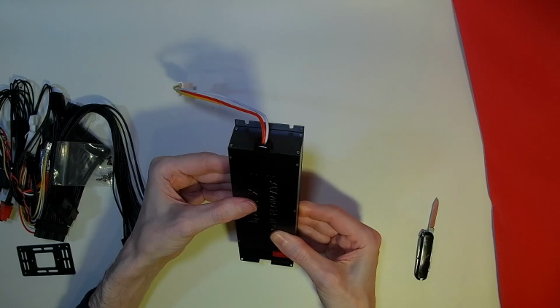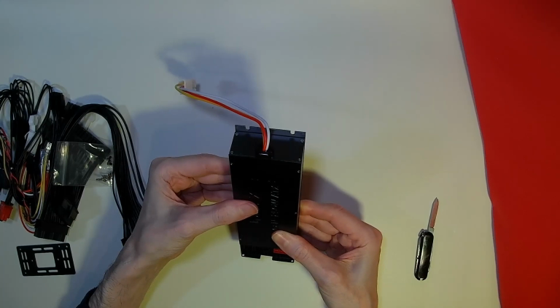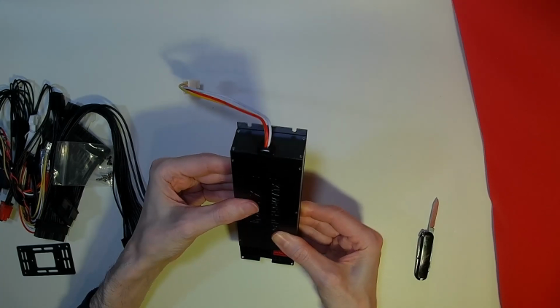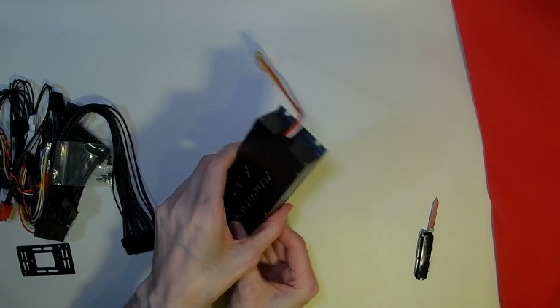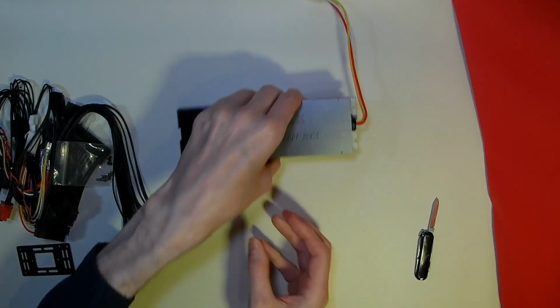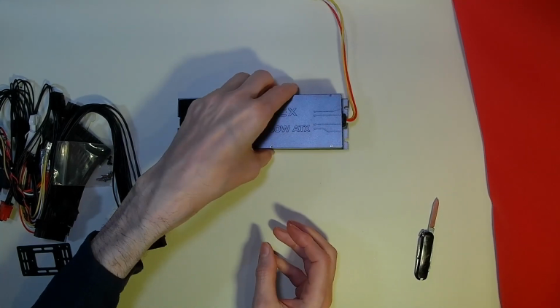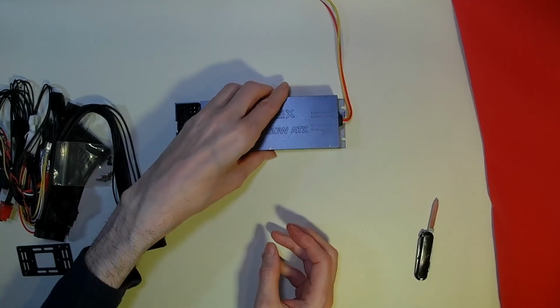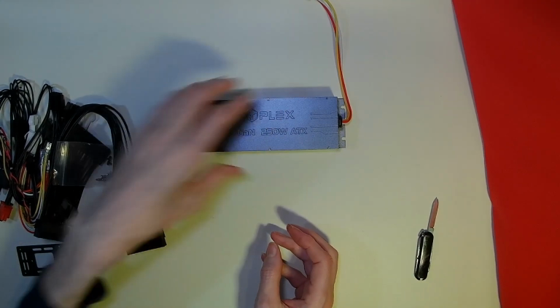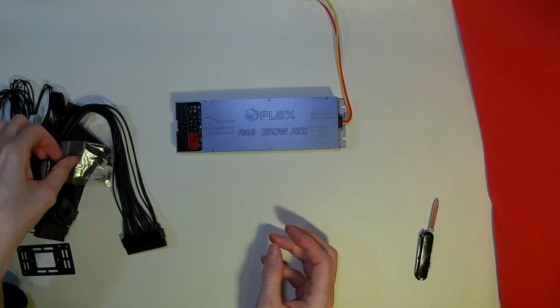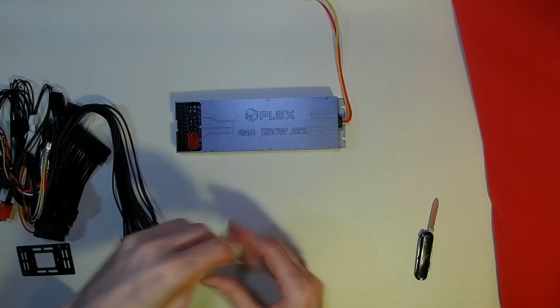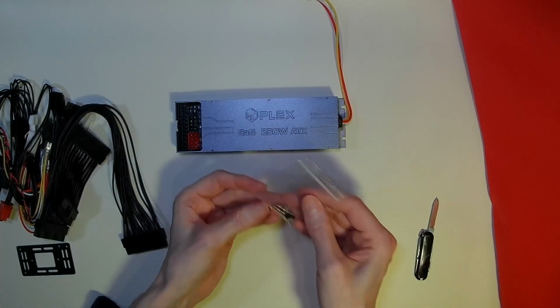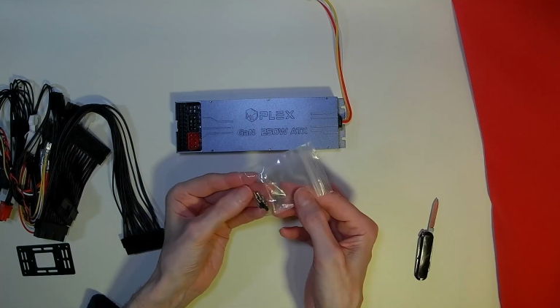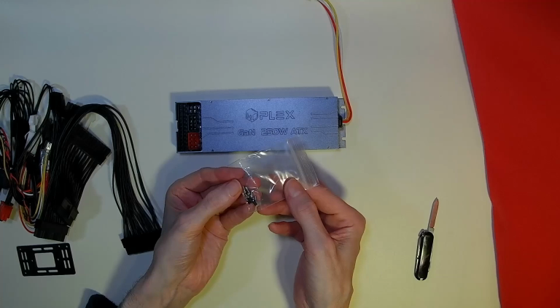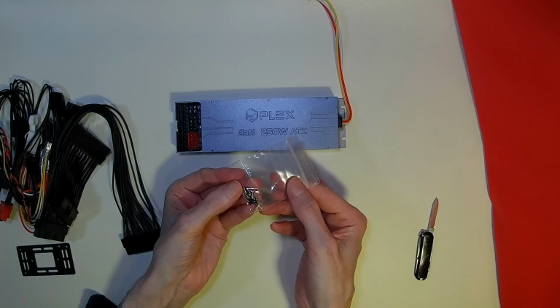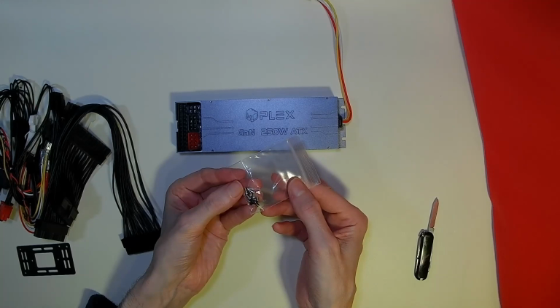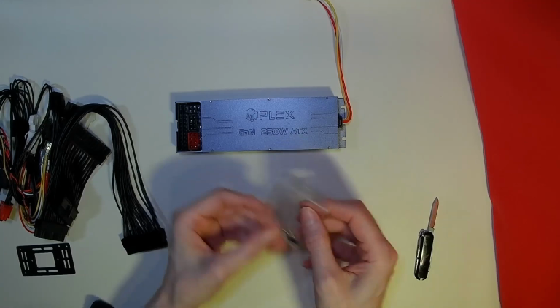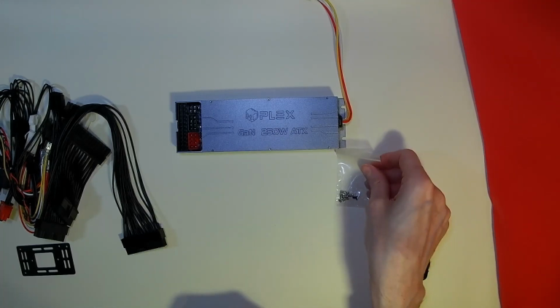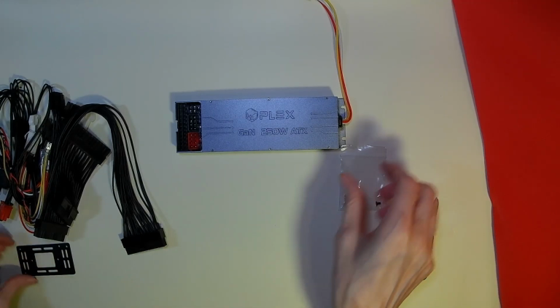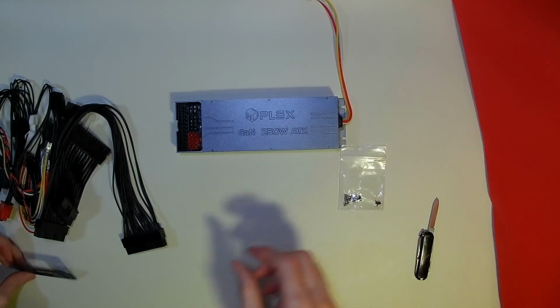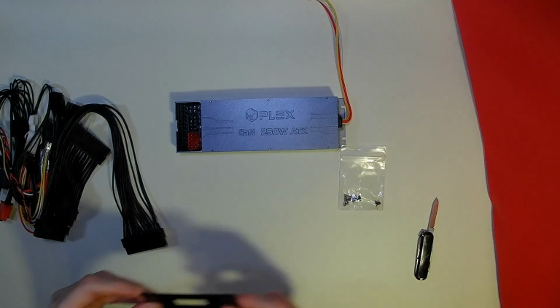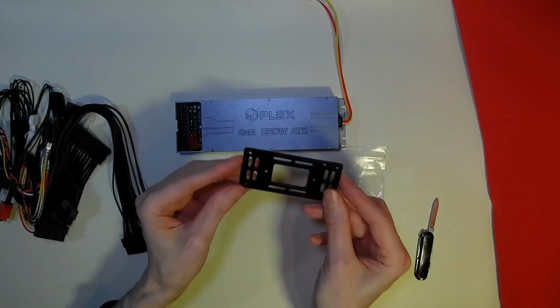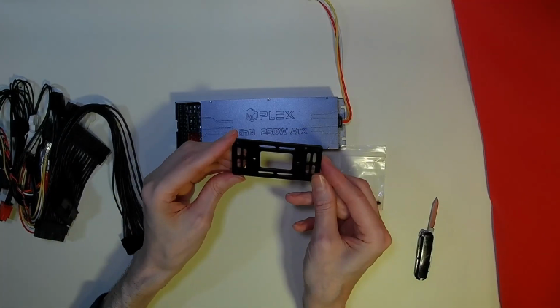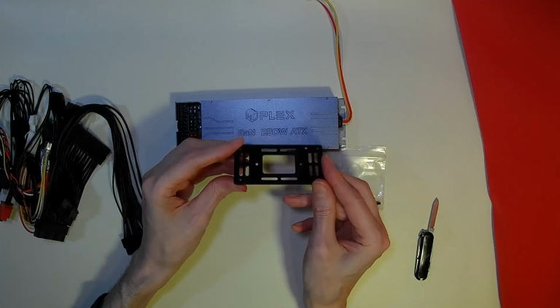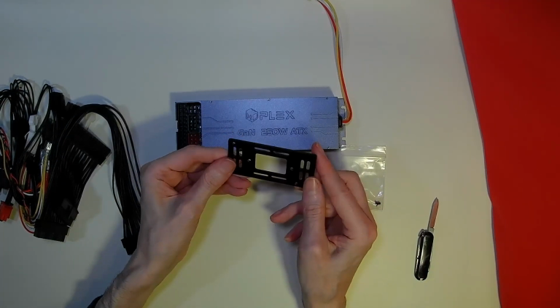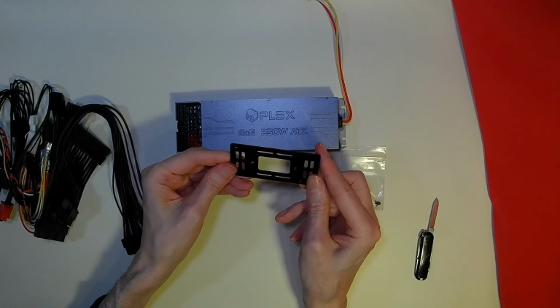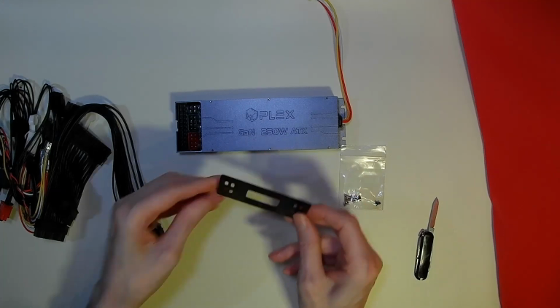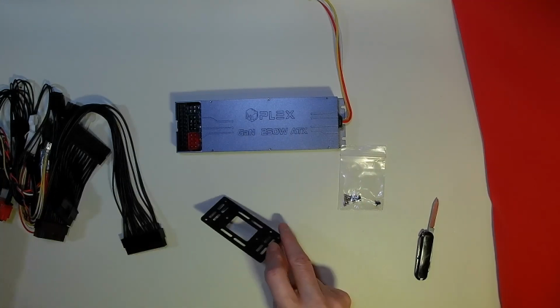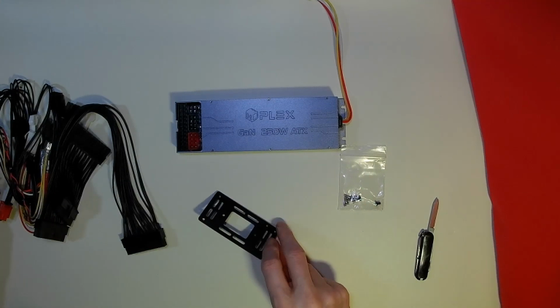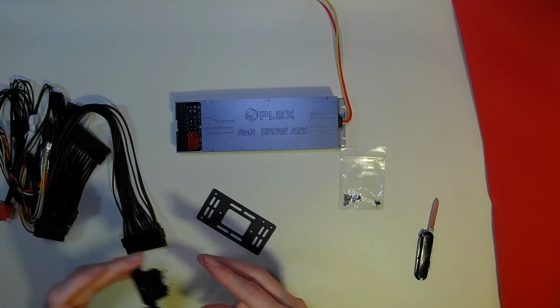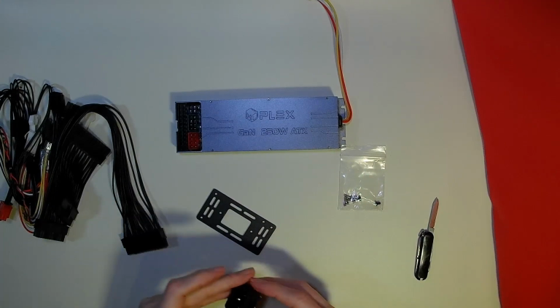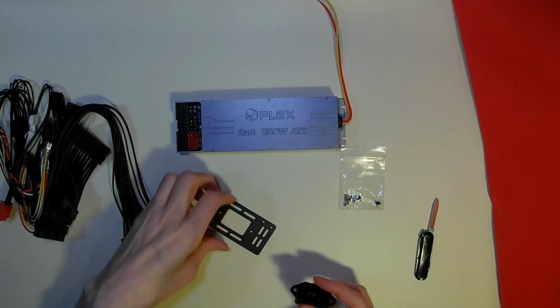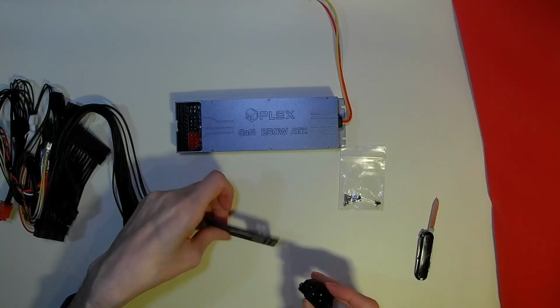We have a mechanism for mounting, and we have the mounting screws. We also have a key plate which can be used for our mains connector.